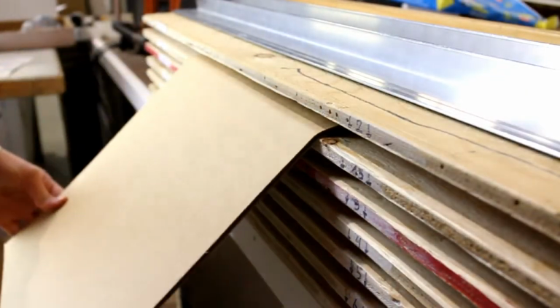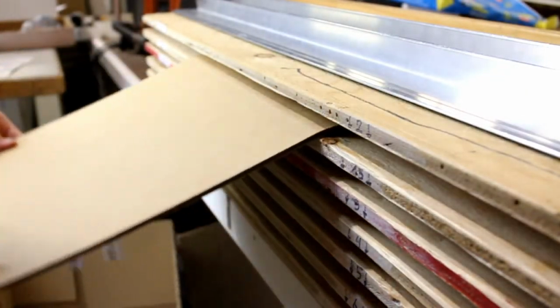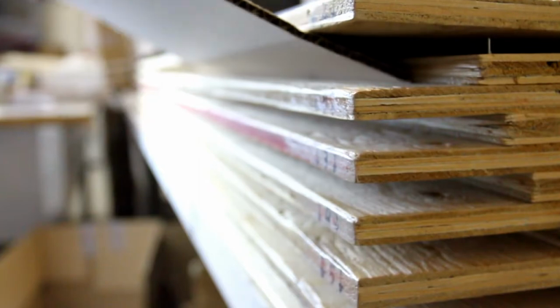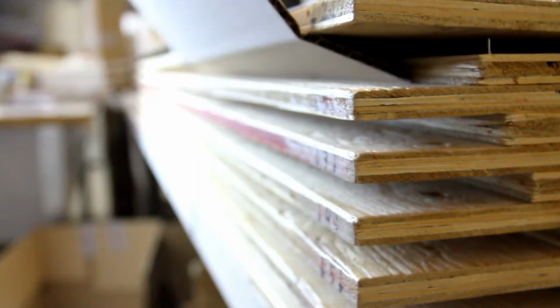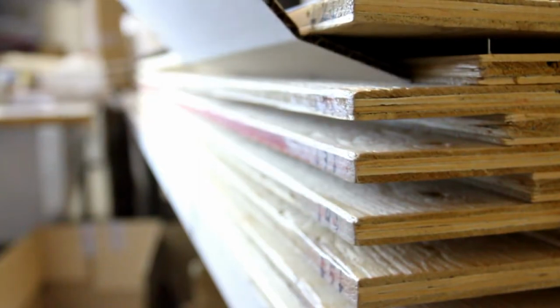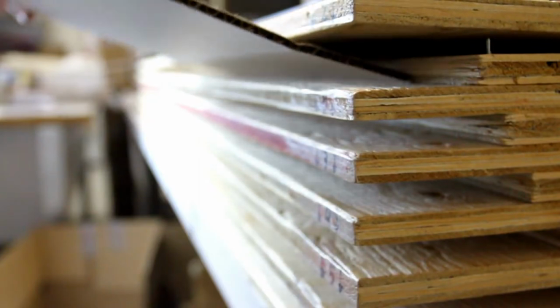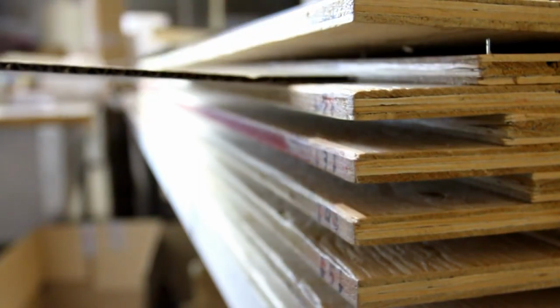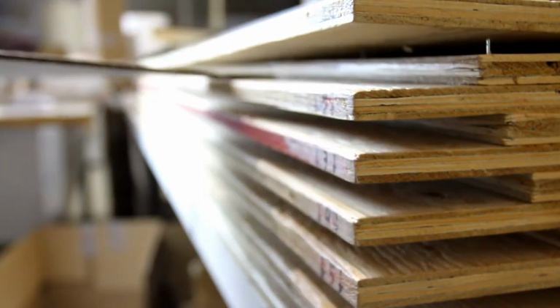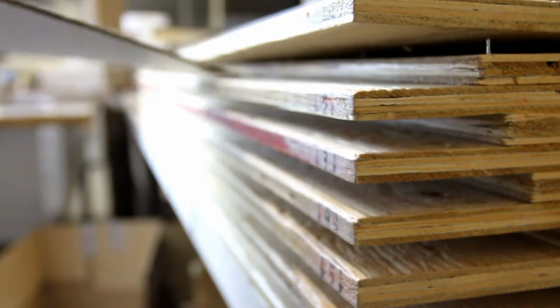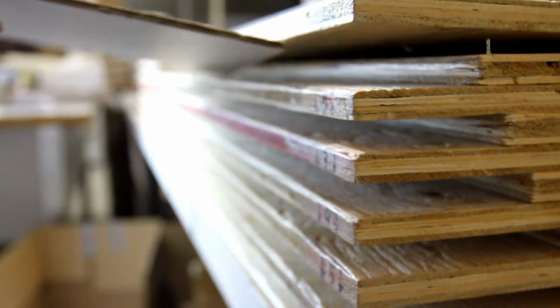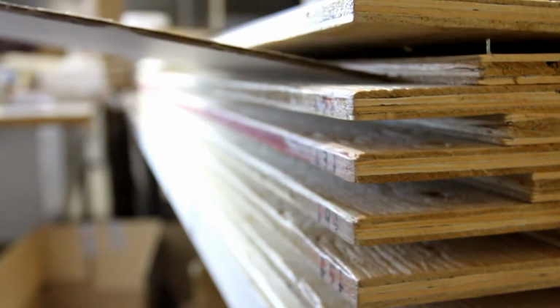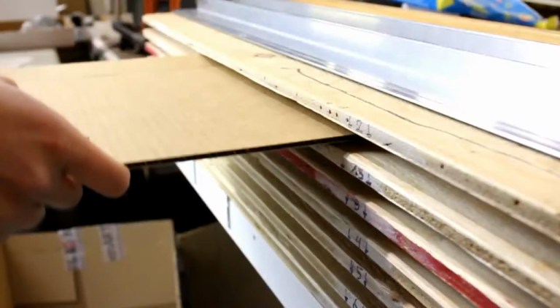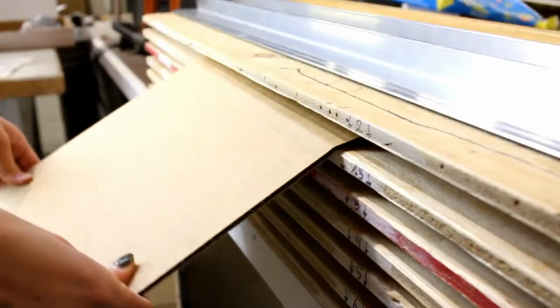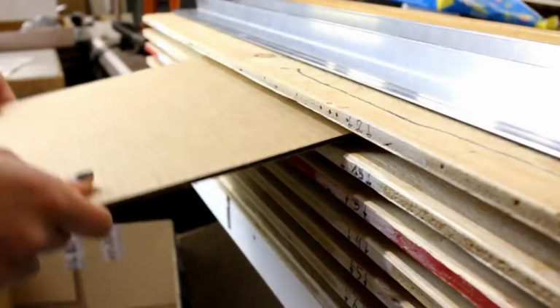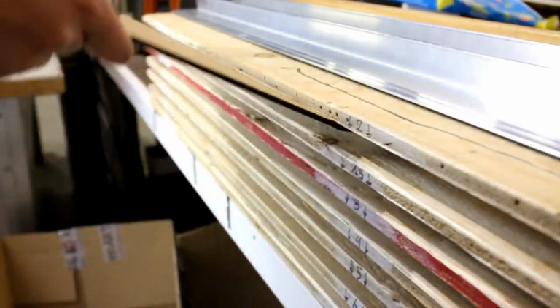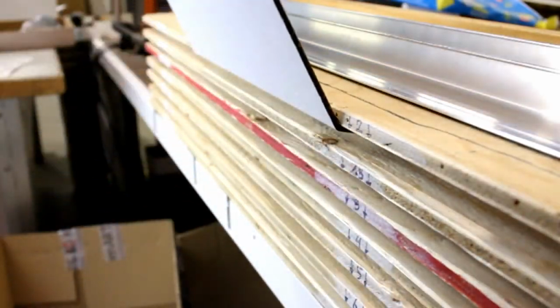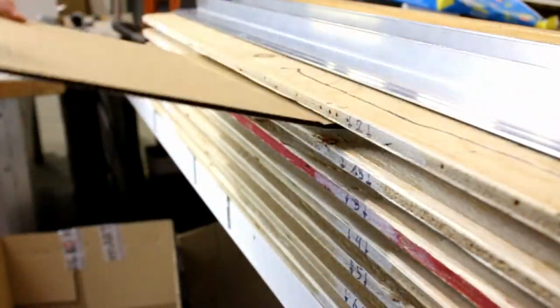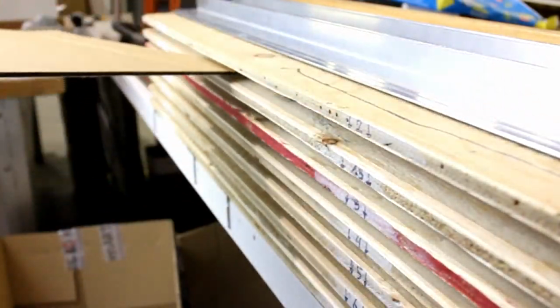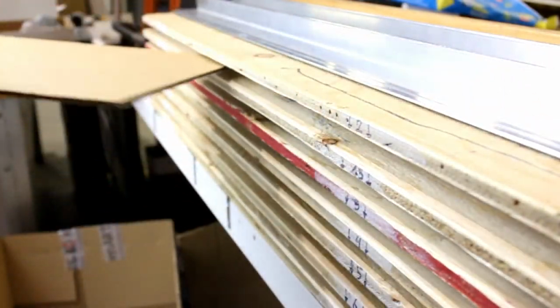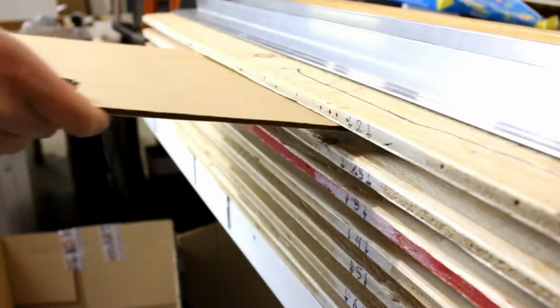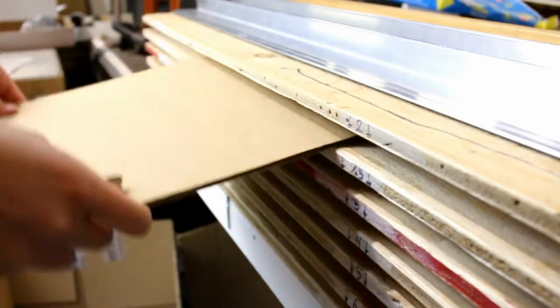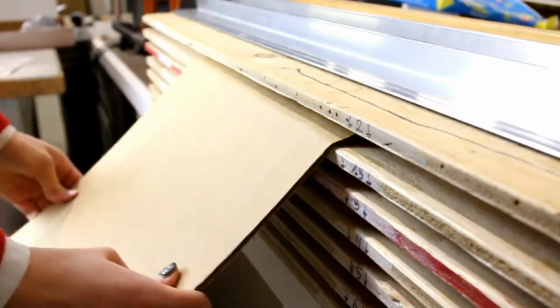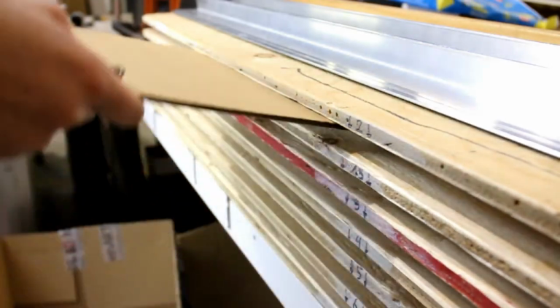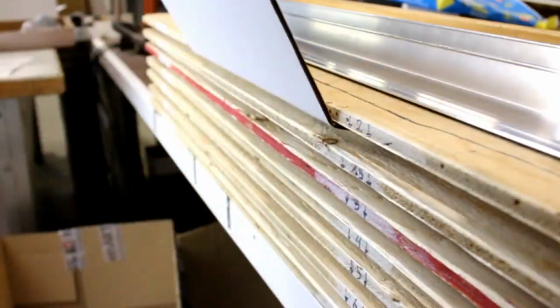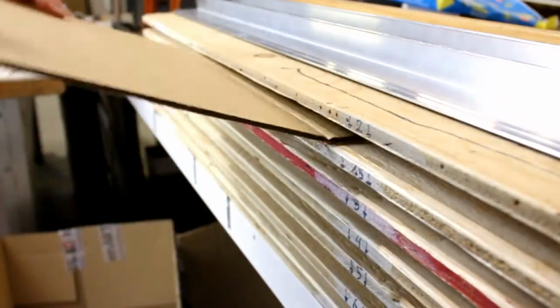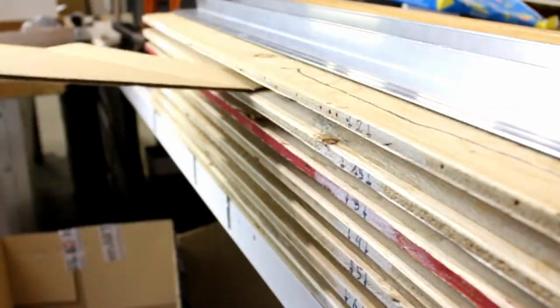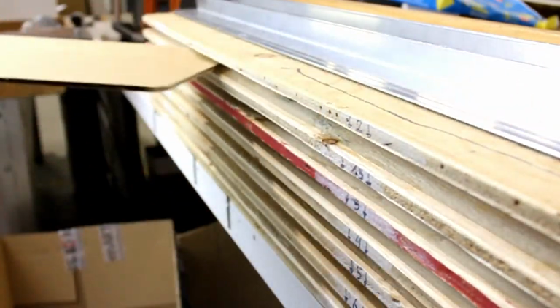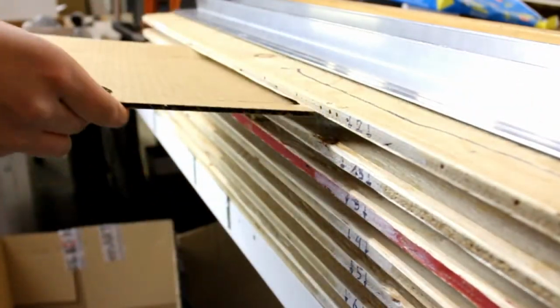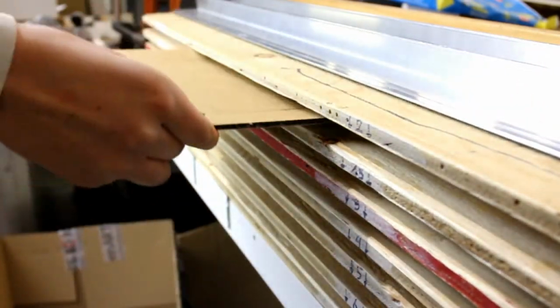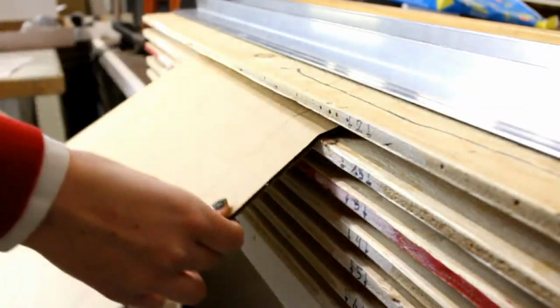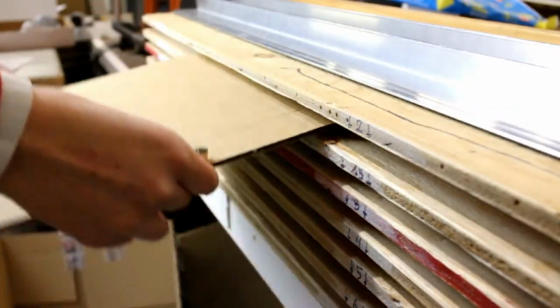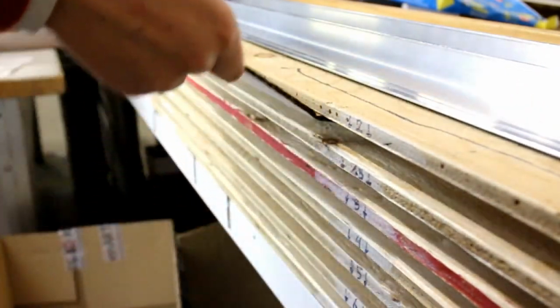Here we use a special folding machine. It has settings at two inches, two and a half inches, three inches, four inches, five inches, and six inches.